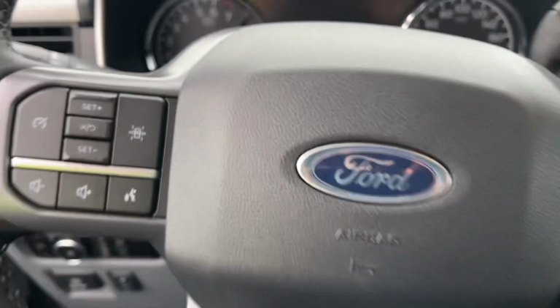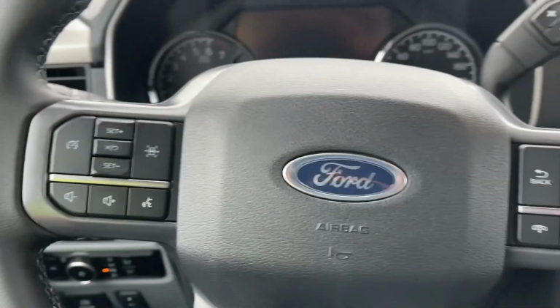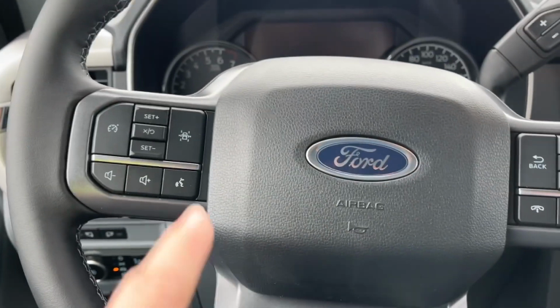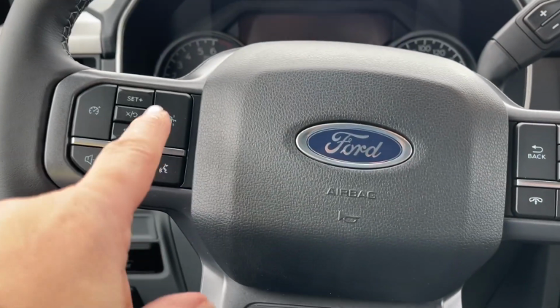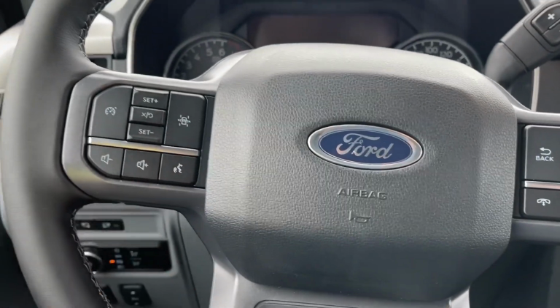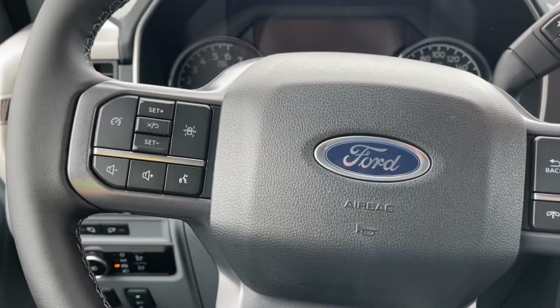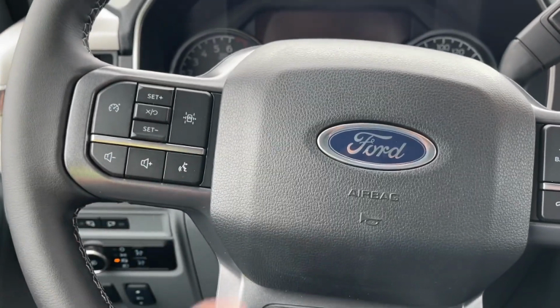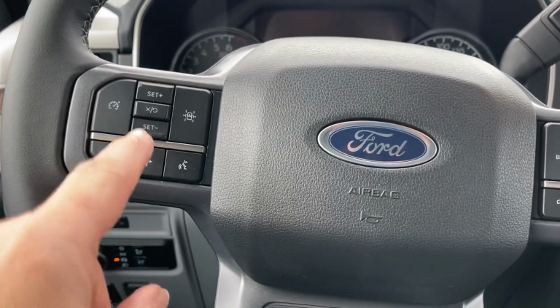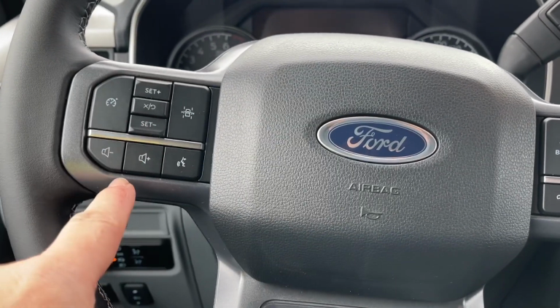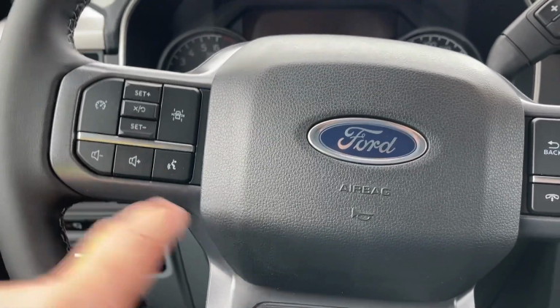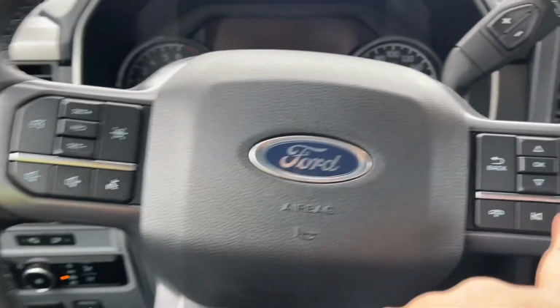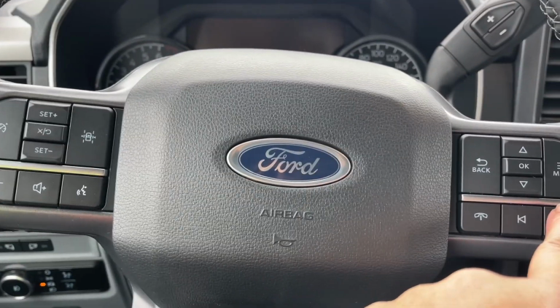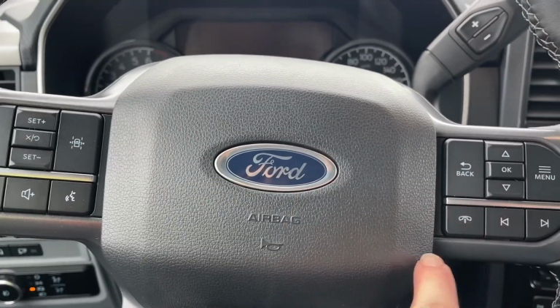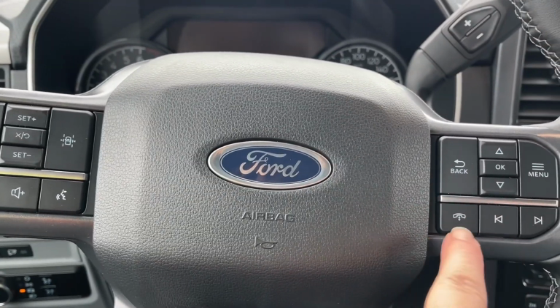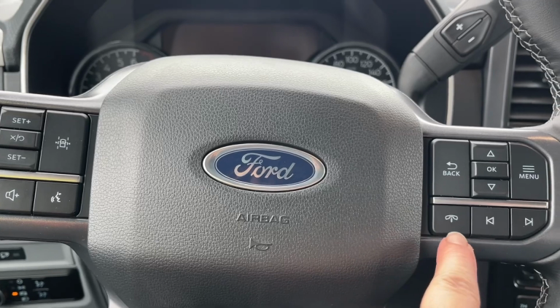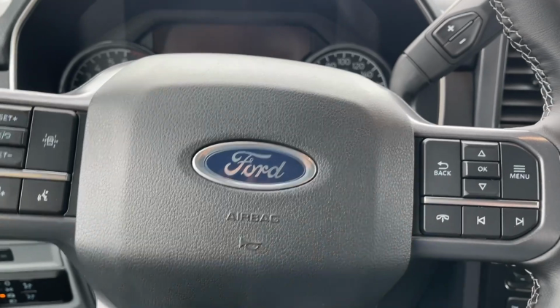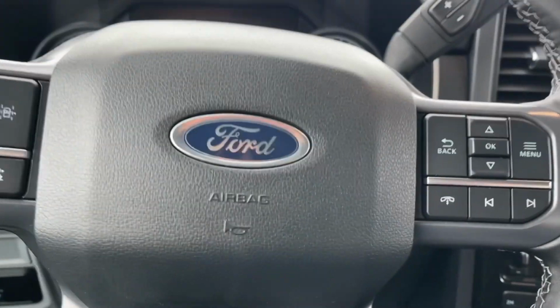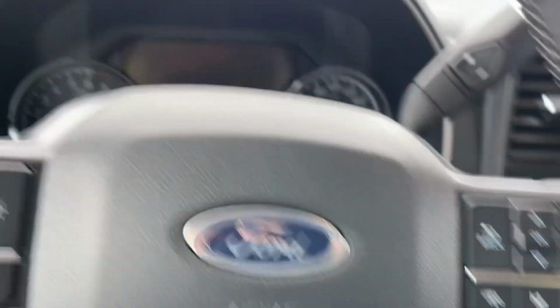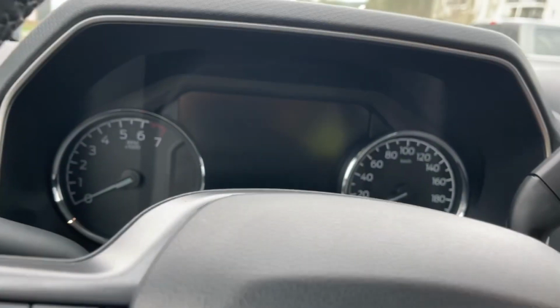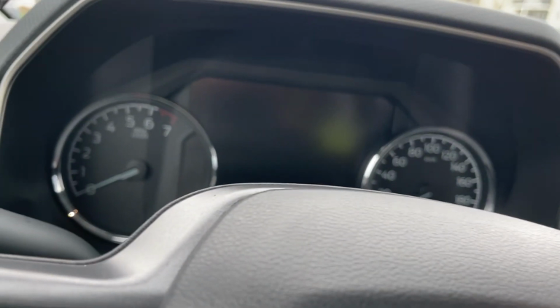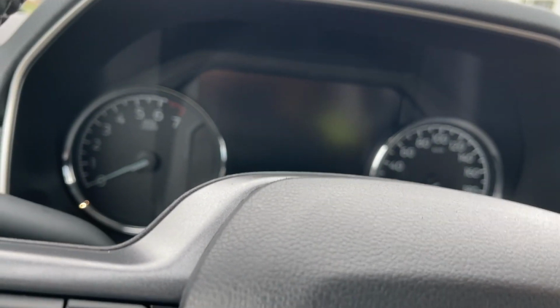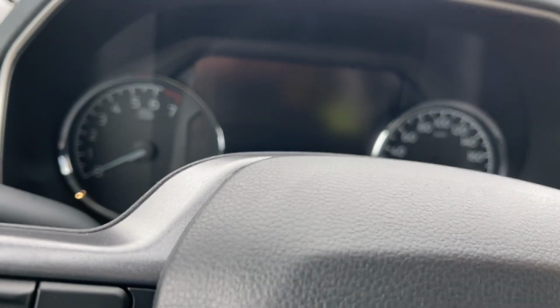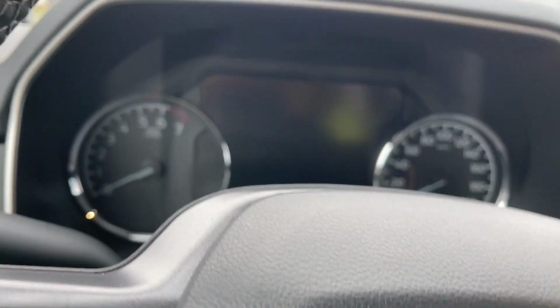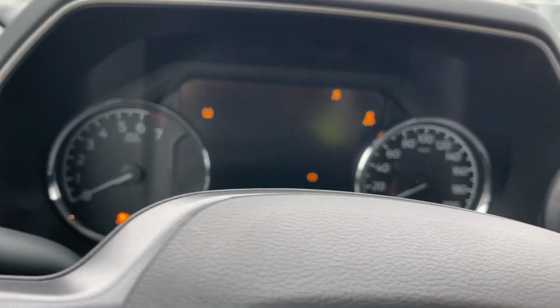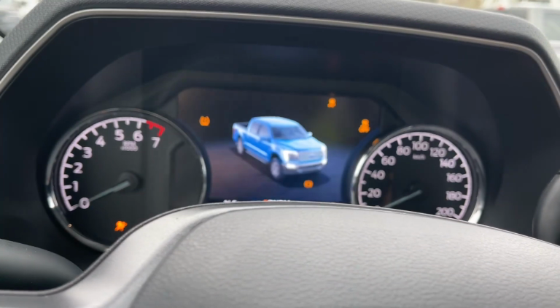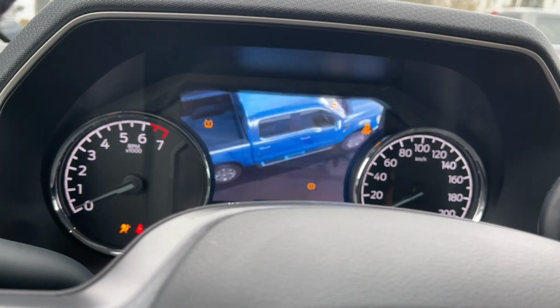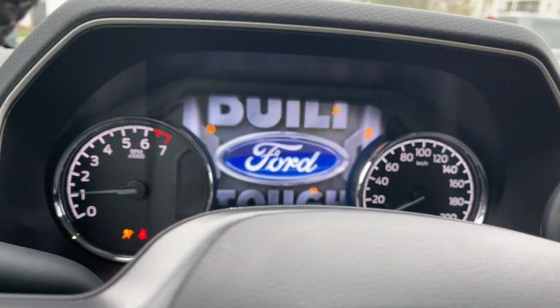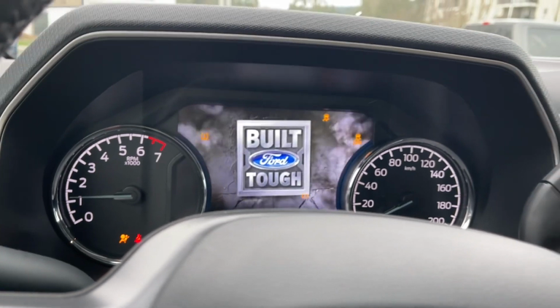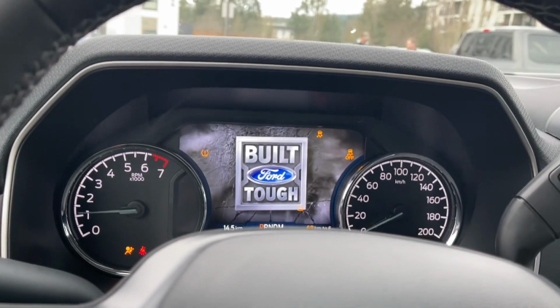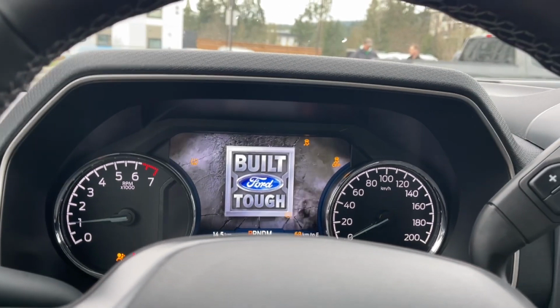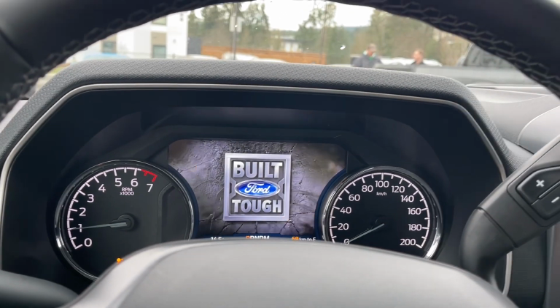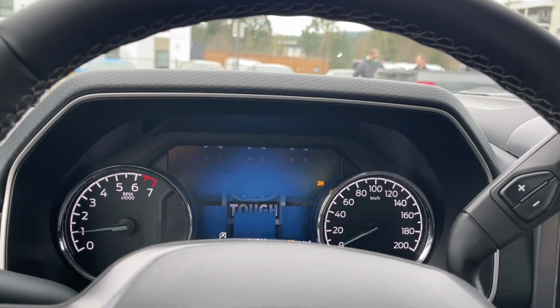On the face of the steering wheel is your lane keeping, cruise control, volume, menu, and hands-free dialing. When we start up the vehicle, you're going to see any important messages, the odometer reading, as well as the menu will come up and we can go through that.